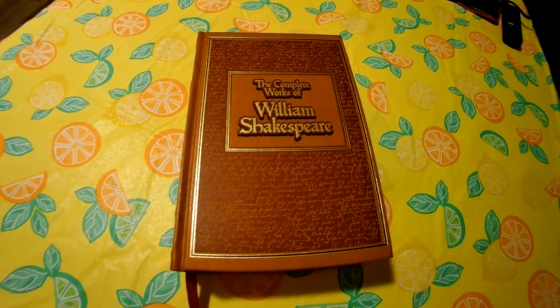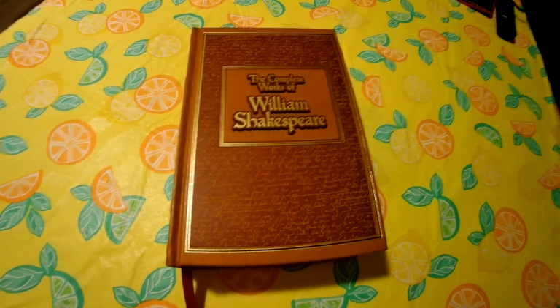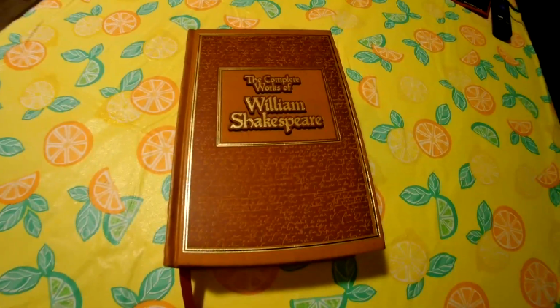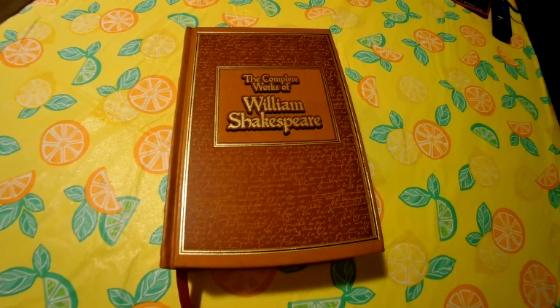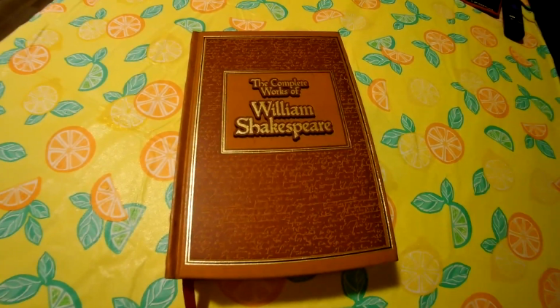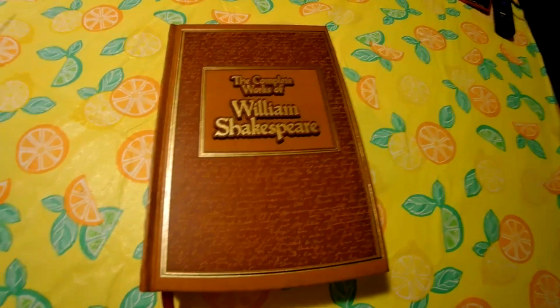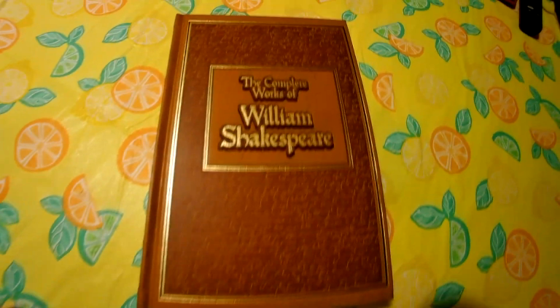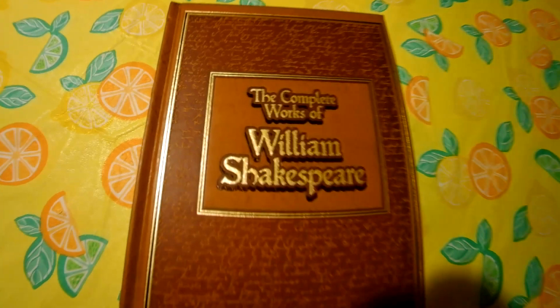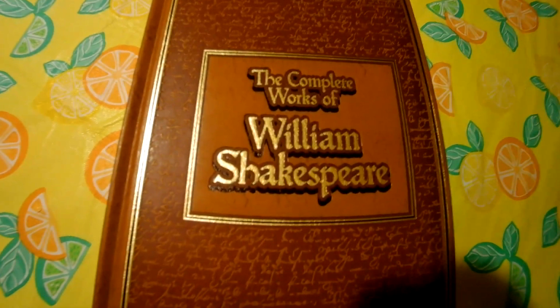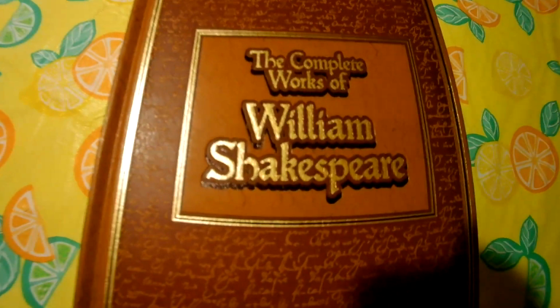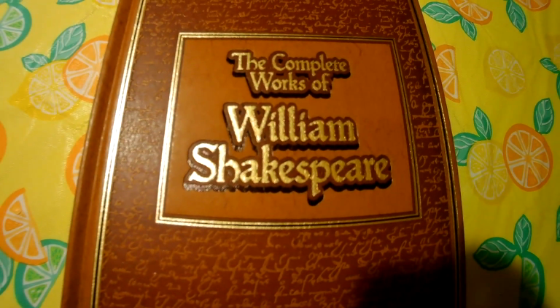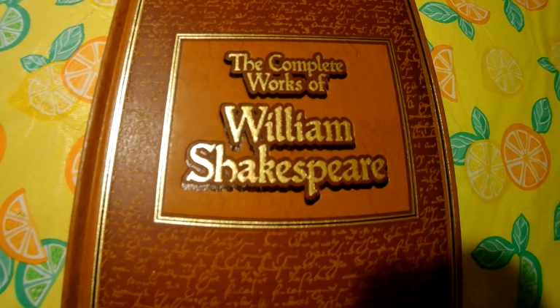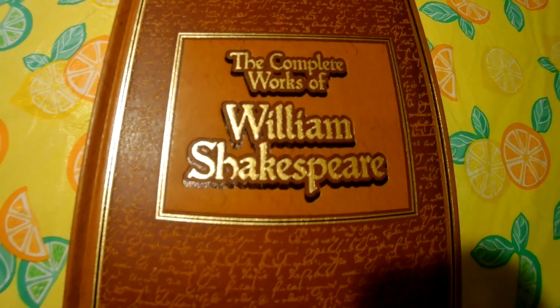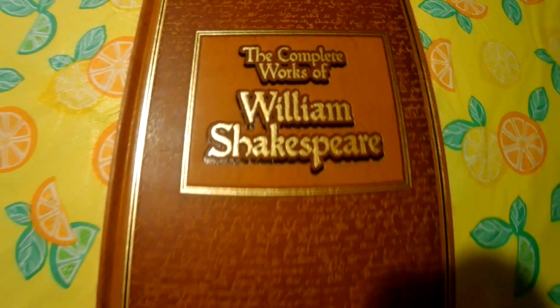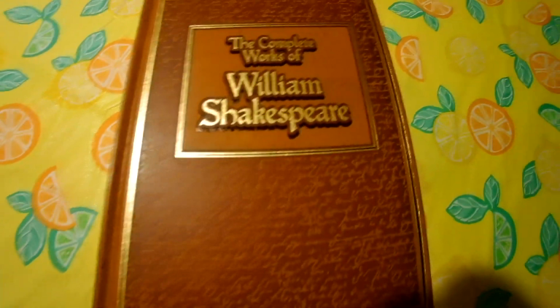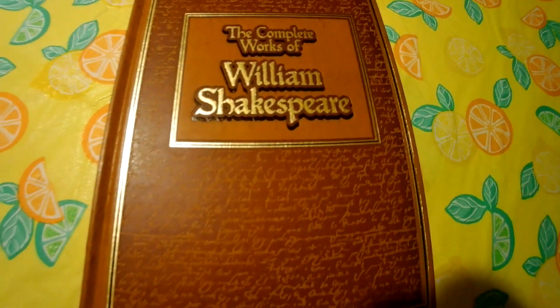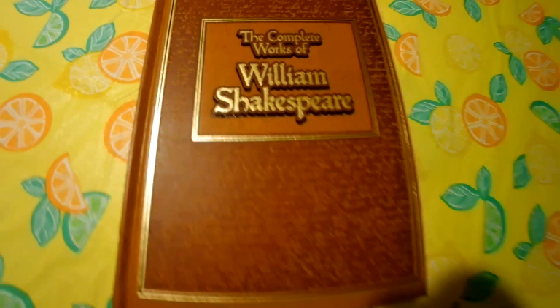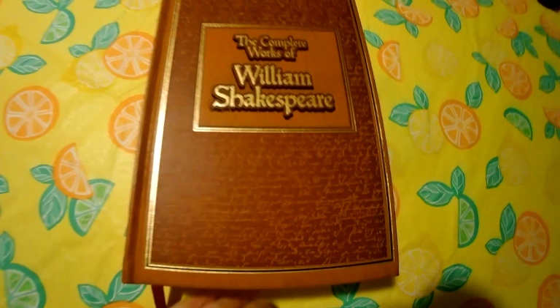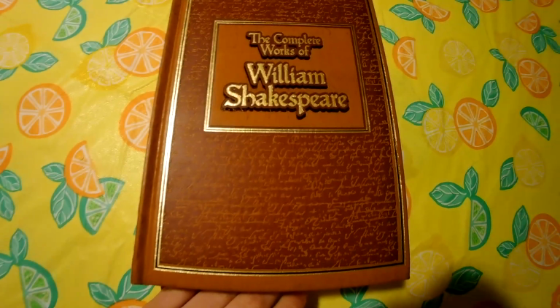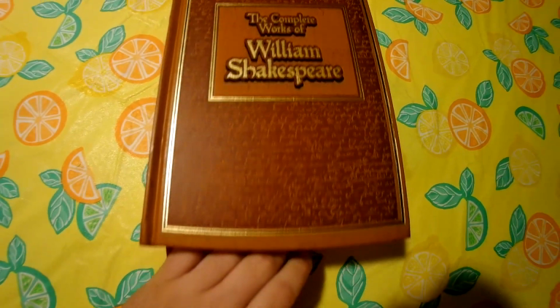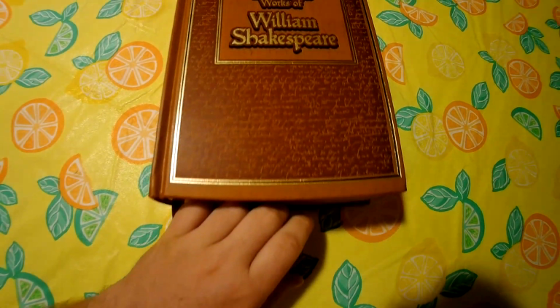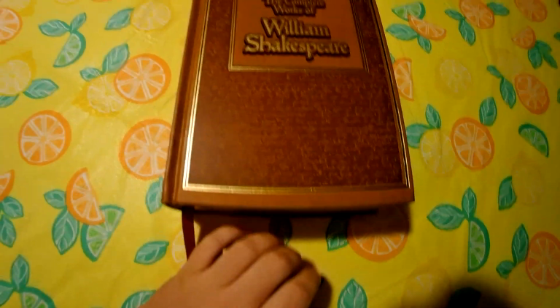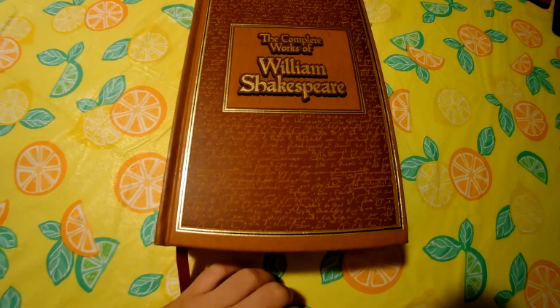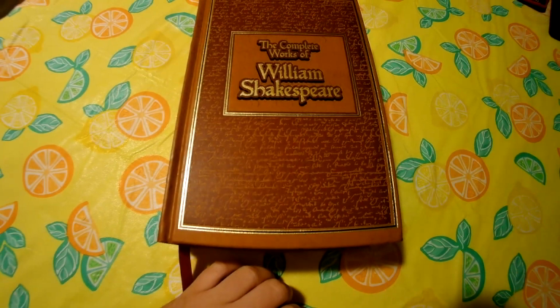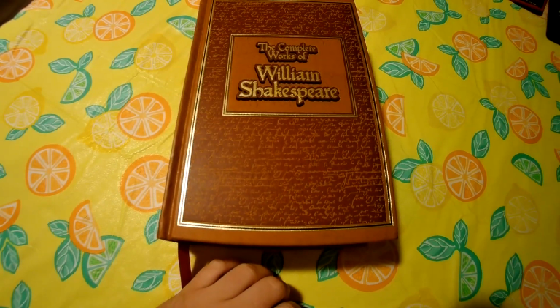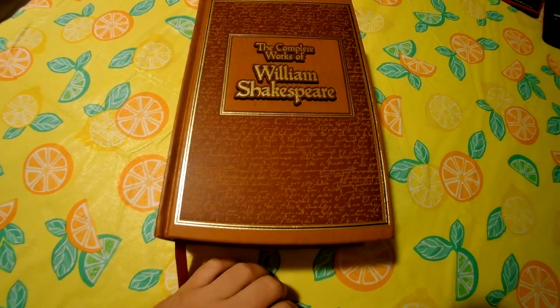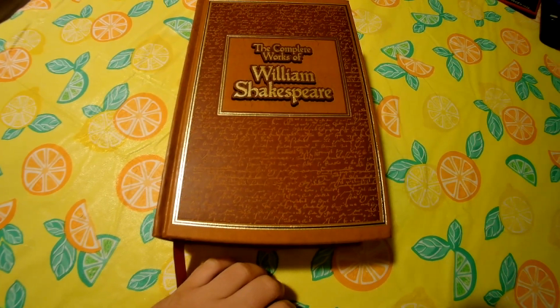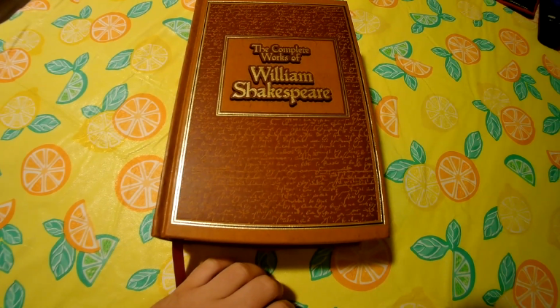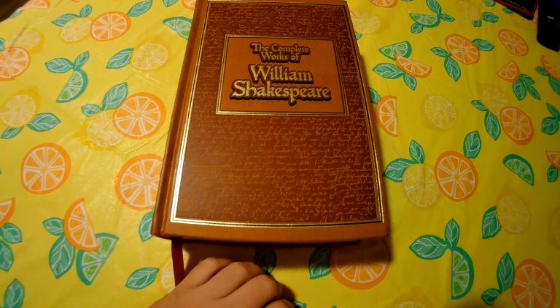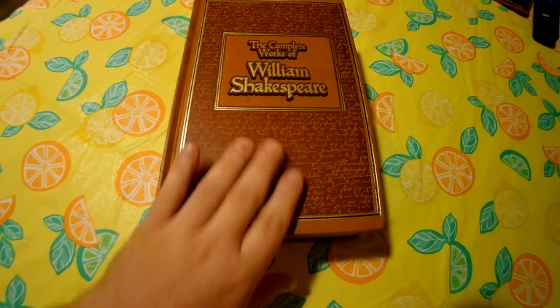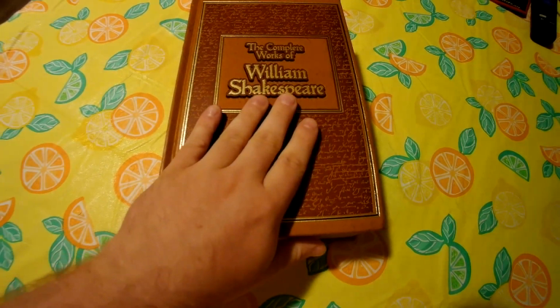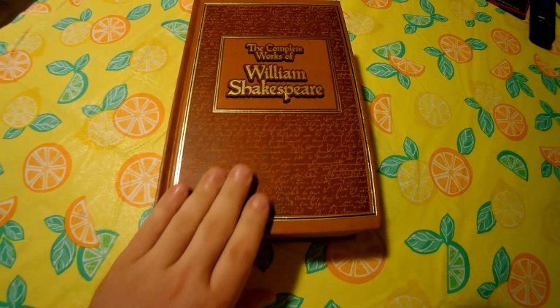Well, hello ladies and gentlemen. We're now going to review the complete works of William Shakespeare. I got this on Amazon, and I'll put how much it was in the whiteboard video.